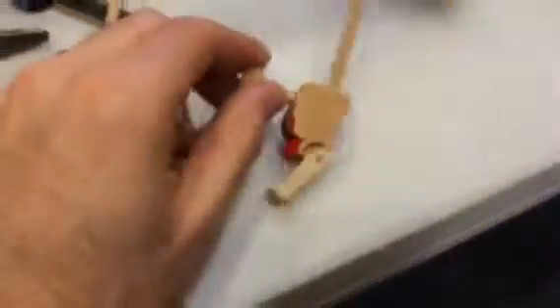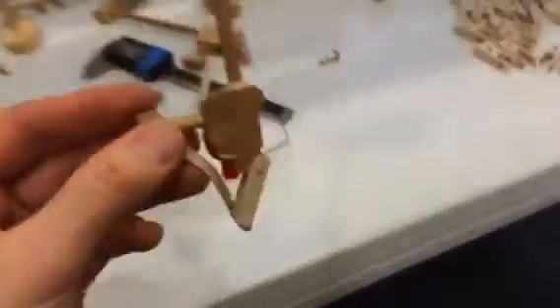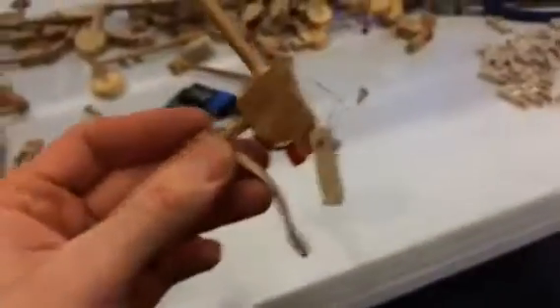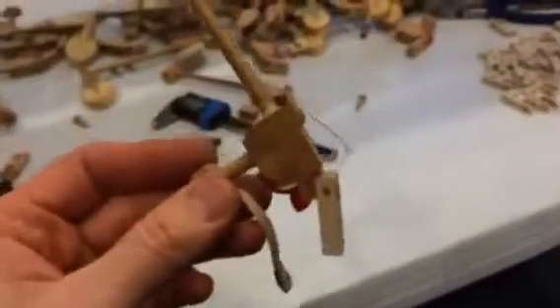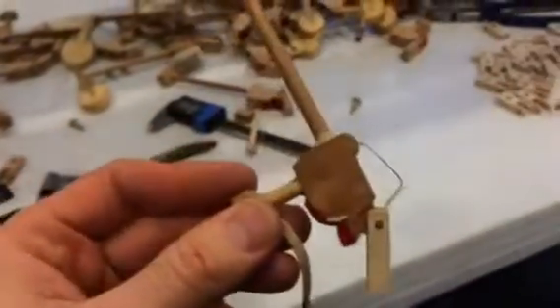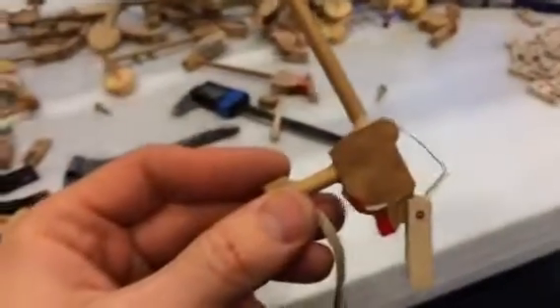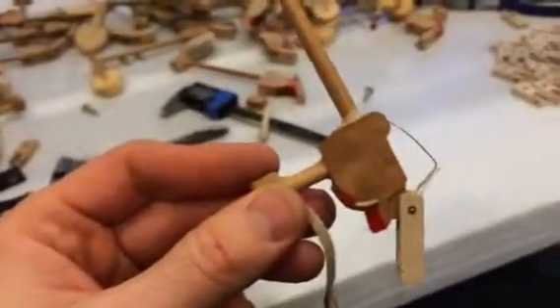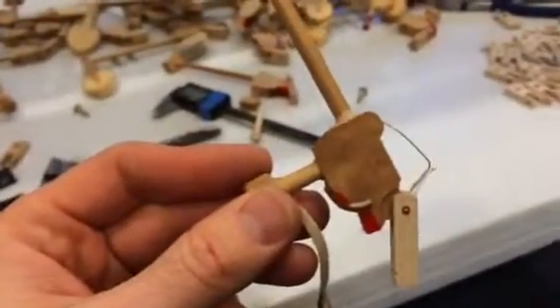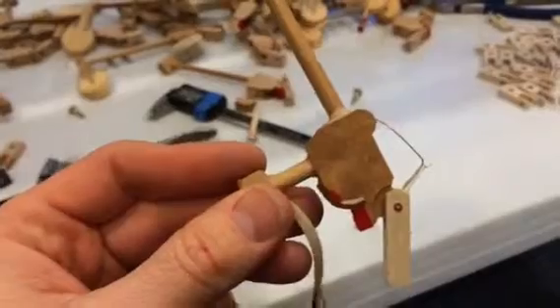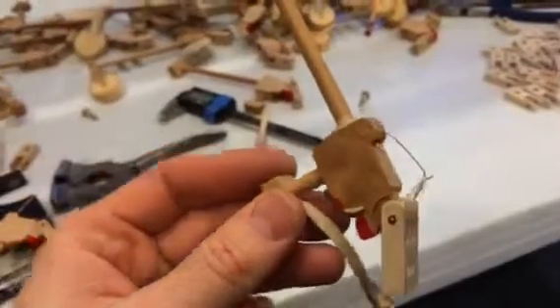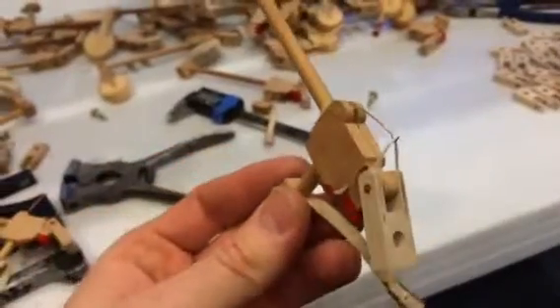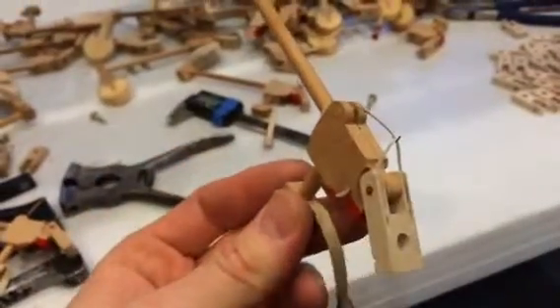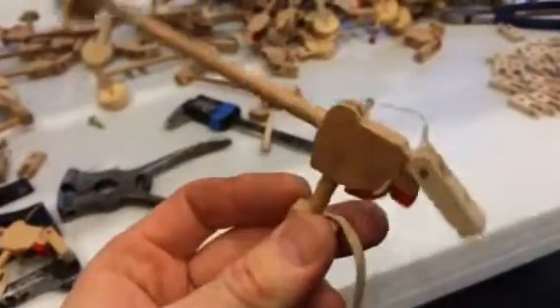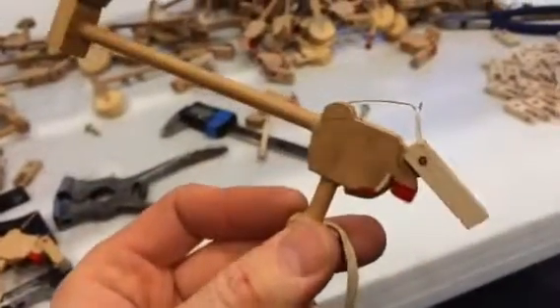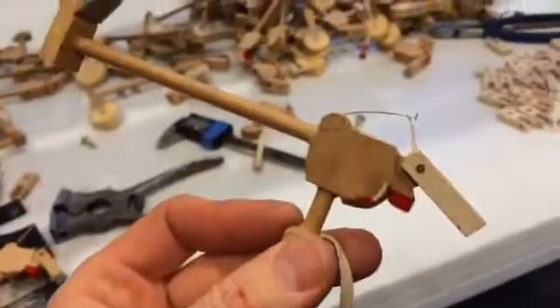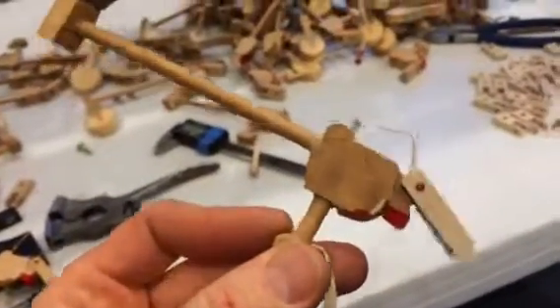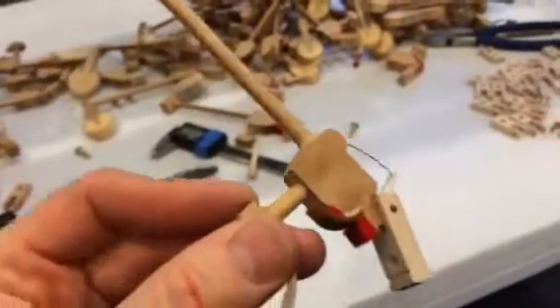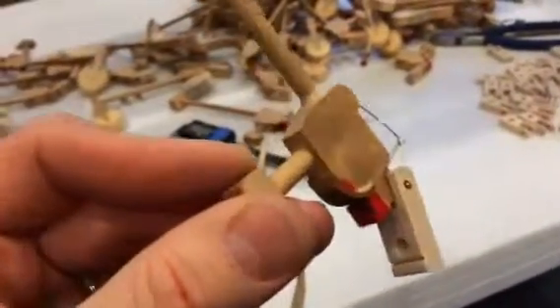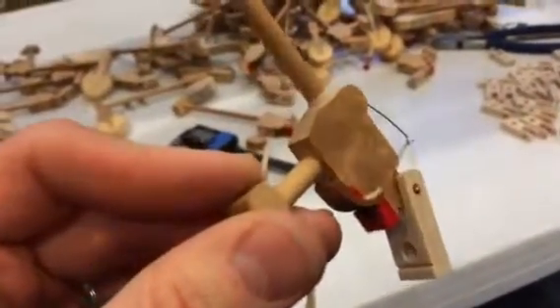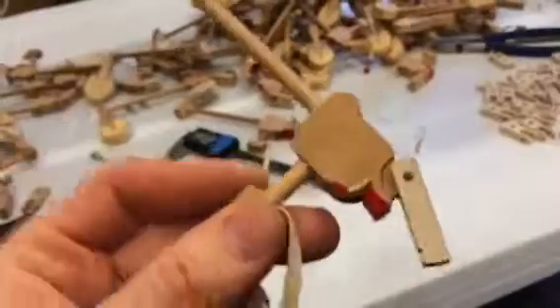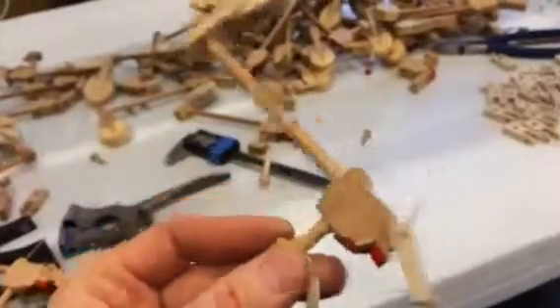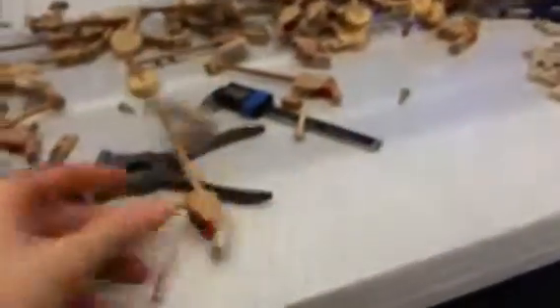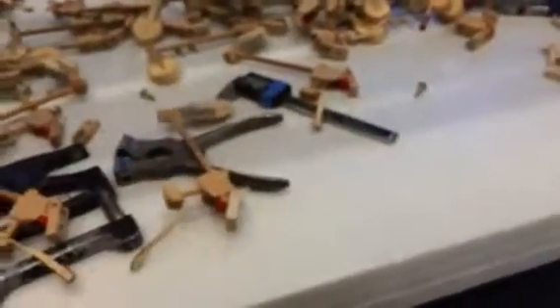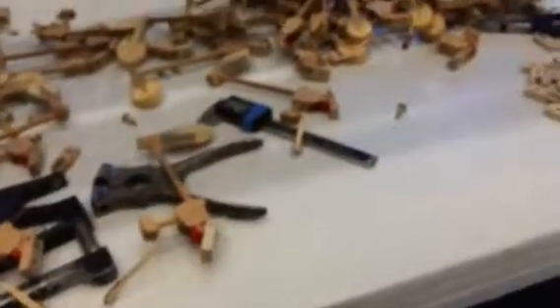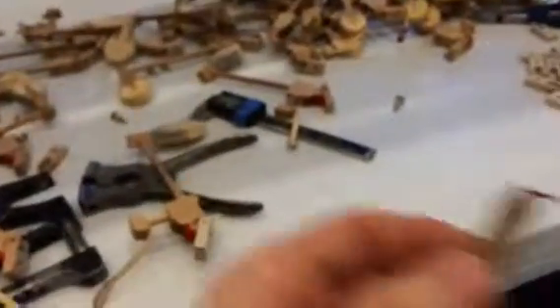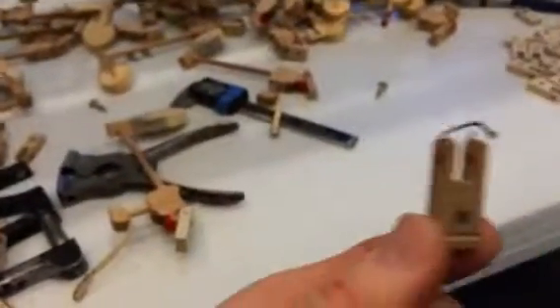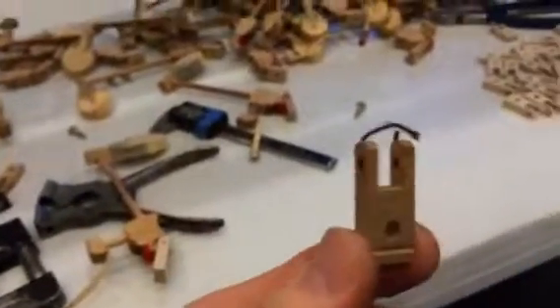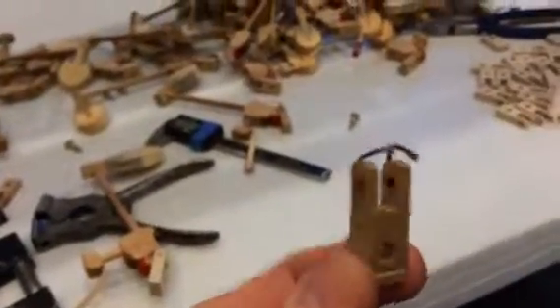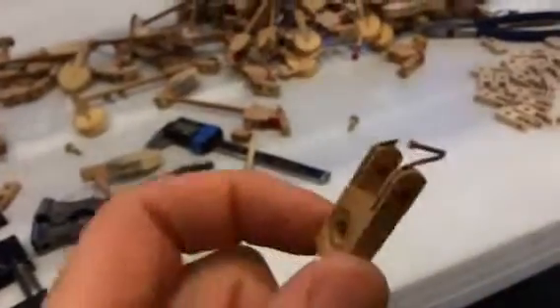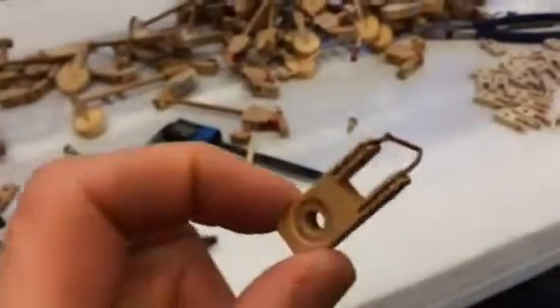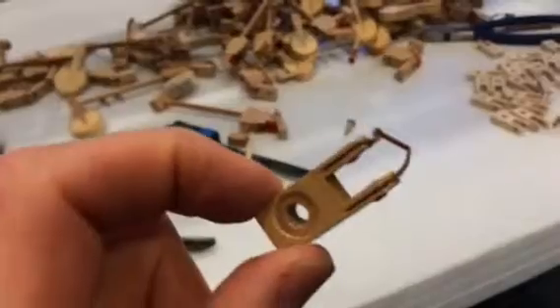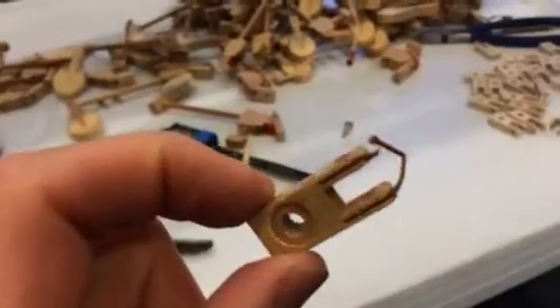And if you have a Yamaha upright from some of those years, they get old, they get dry-rotted, and these little strings just sort of pop off. So with the flanges, the best way to do it is just replace the flange and the string.